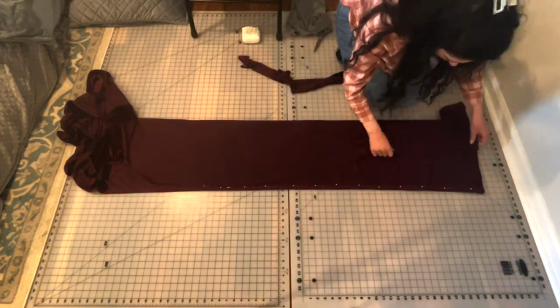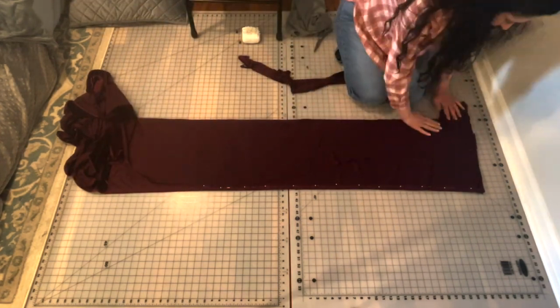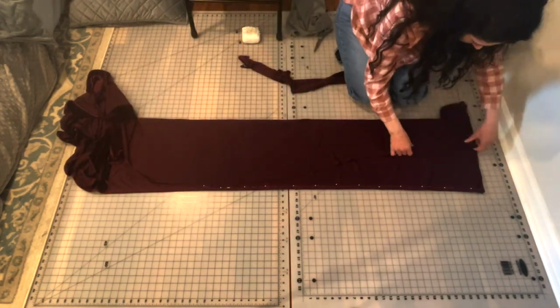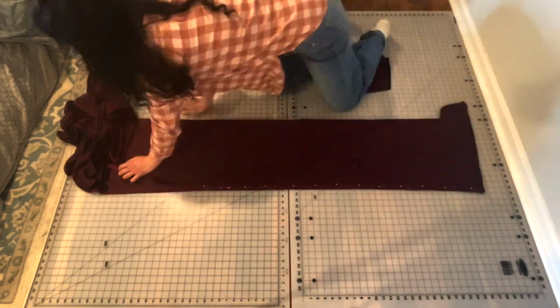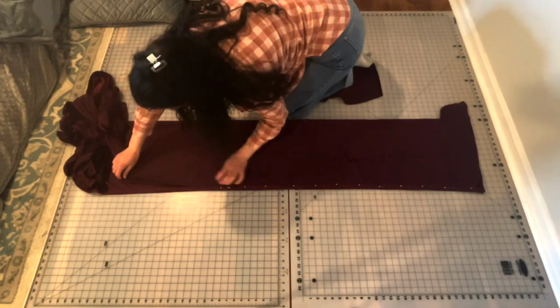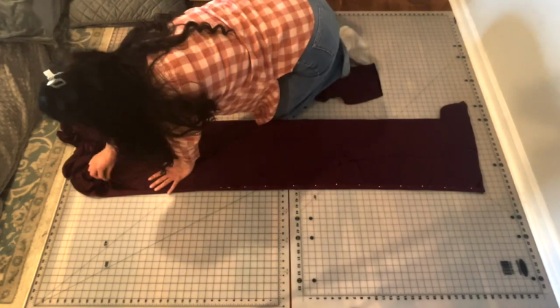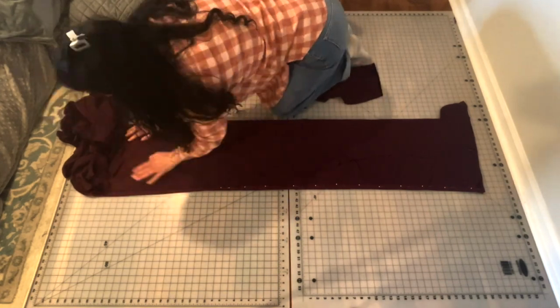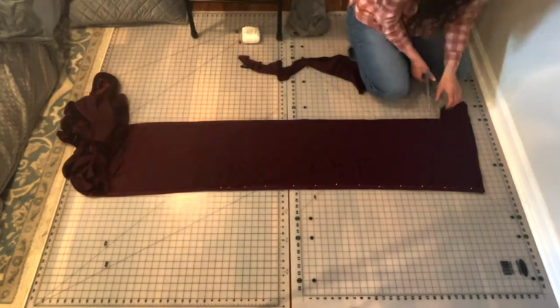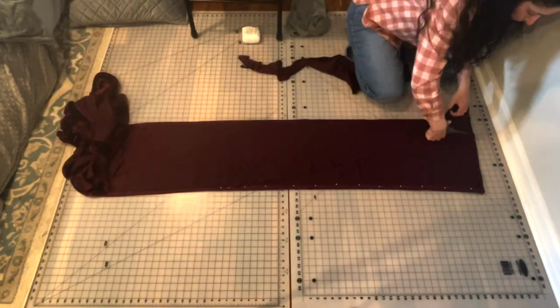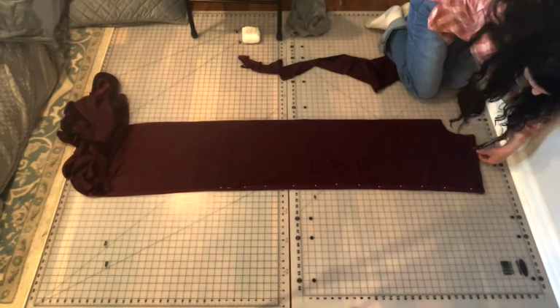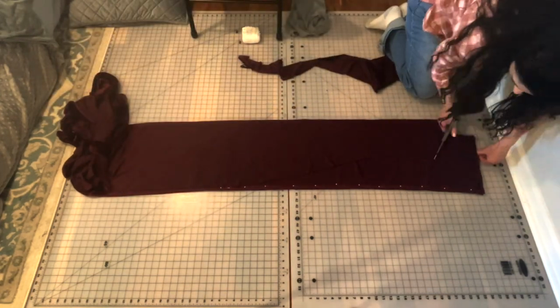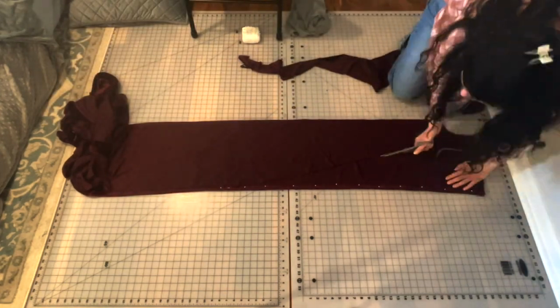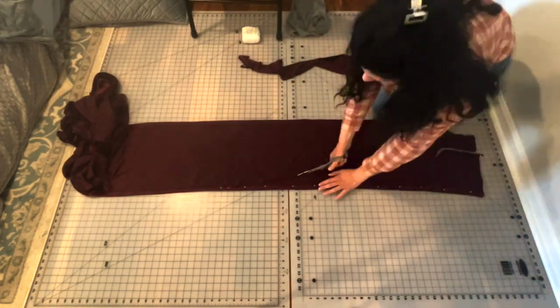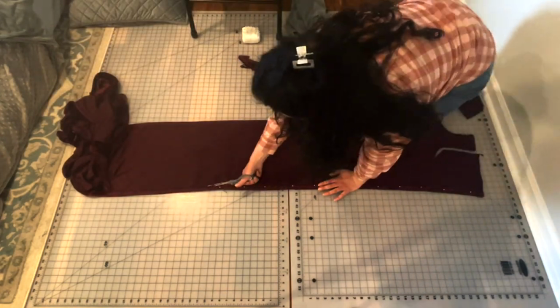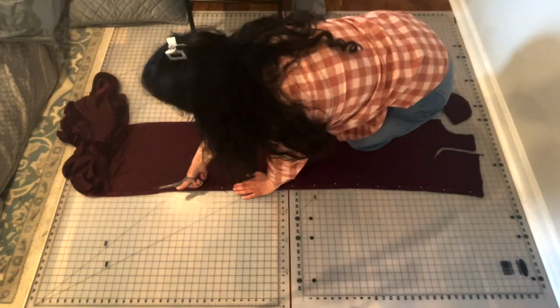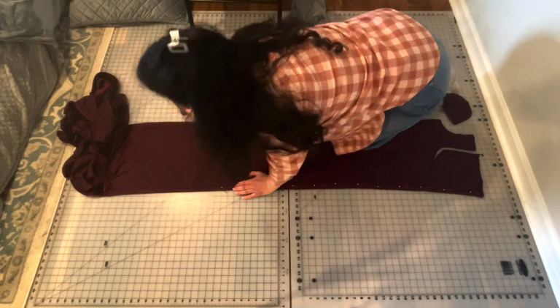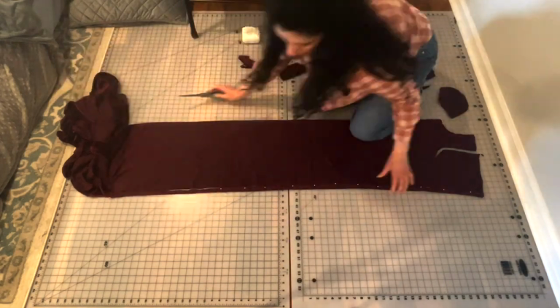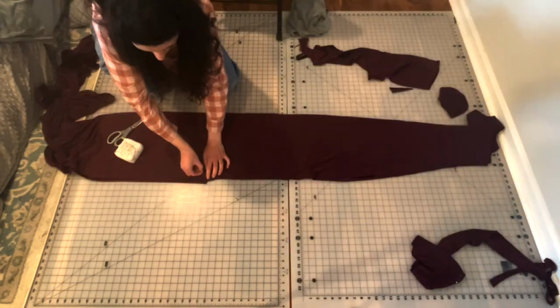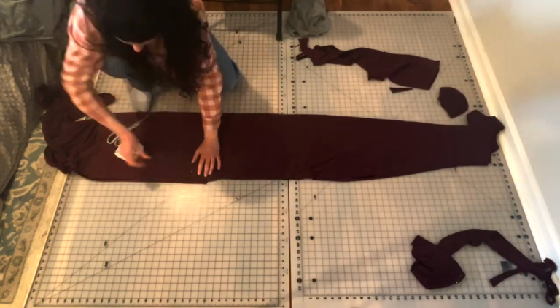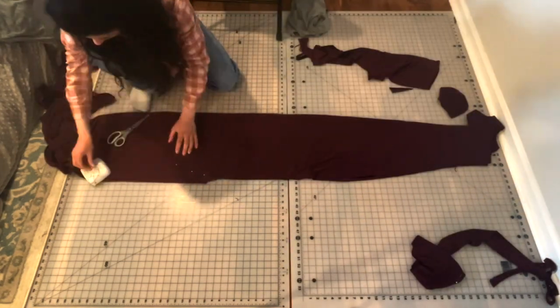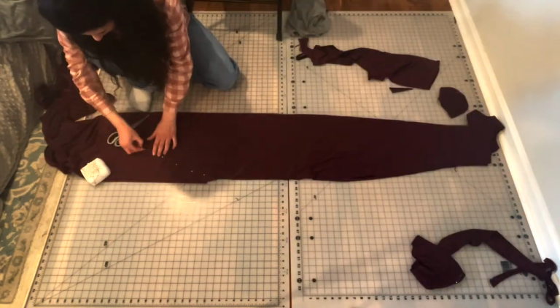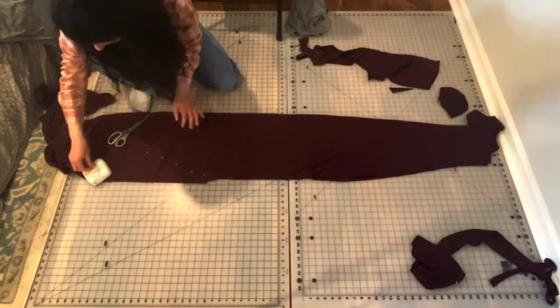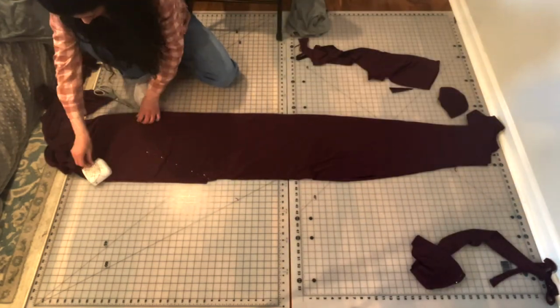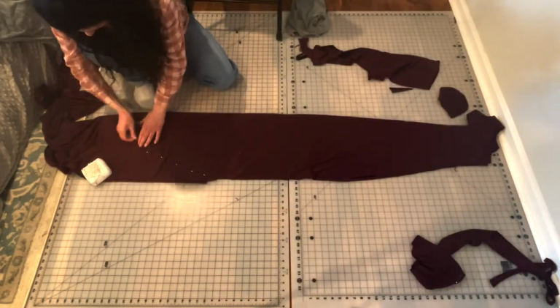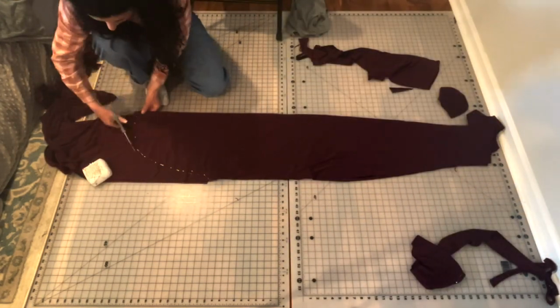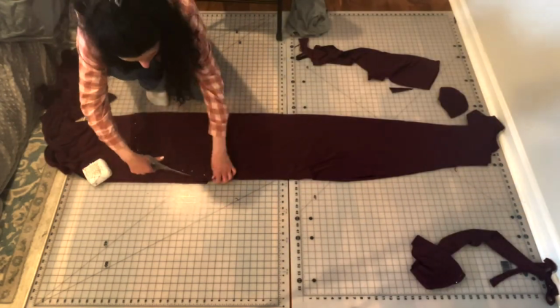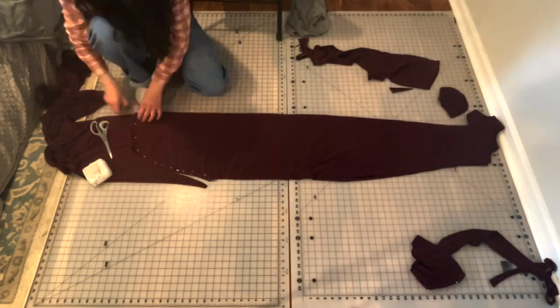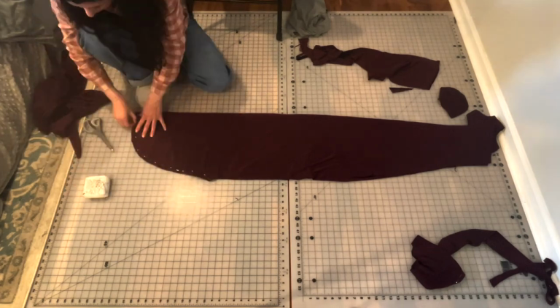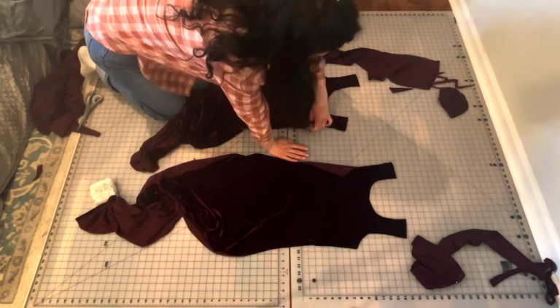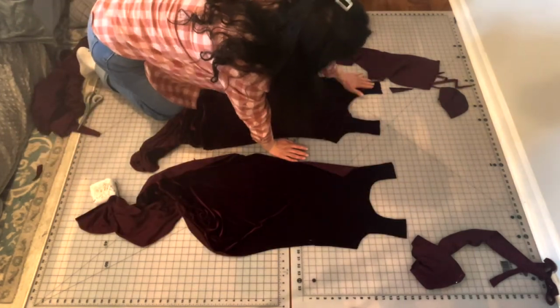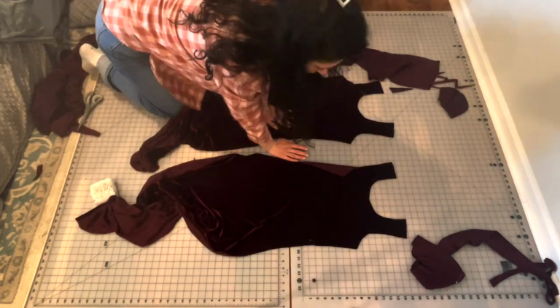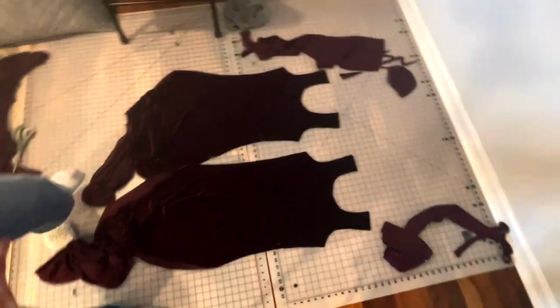For the front I made sure to cut it the length of my shoulder to the floor. I then folded the pieces in half to make sure all sides were symmetrical. For the back length I added a train, which I mapped out with pins before cutting. And this is what the pieces ended up looking like.